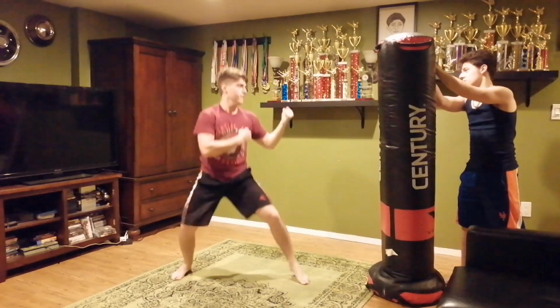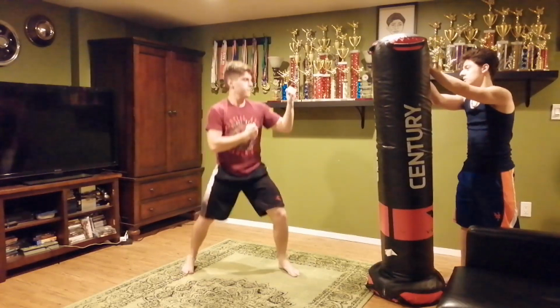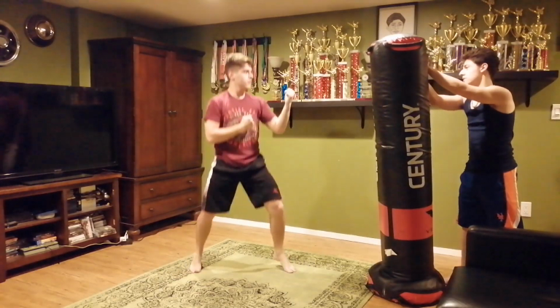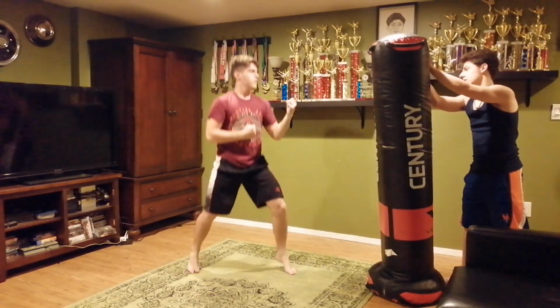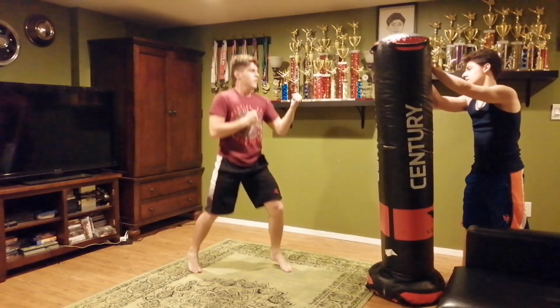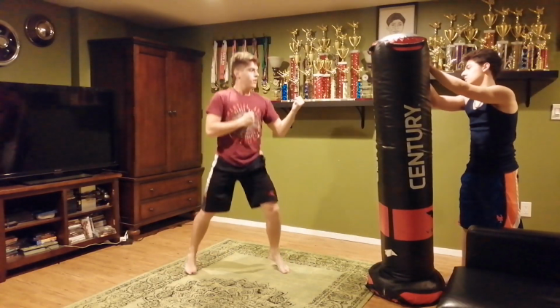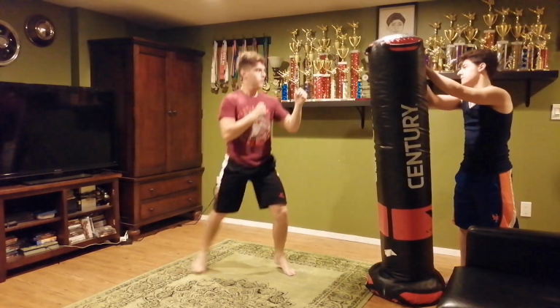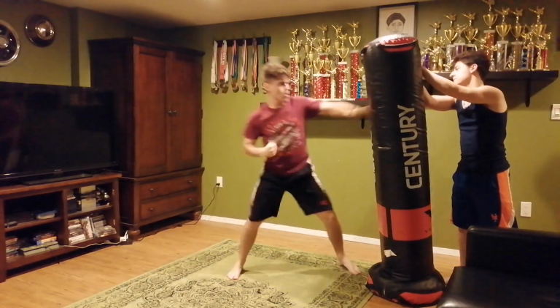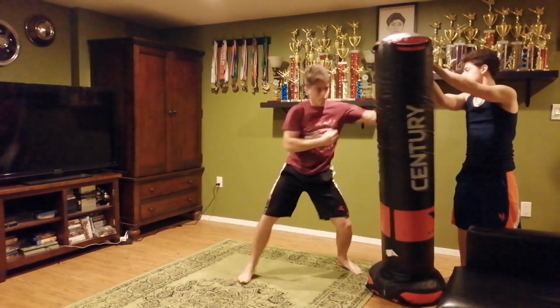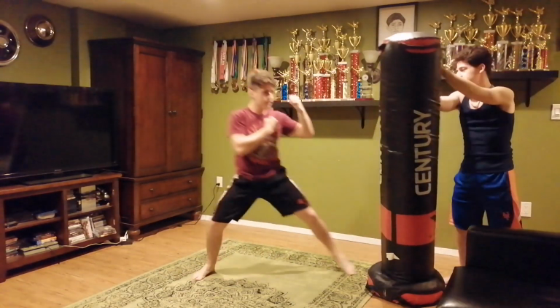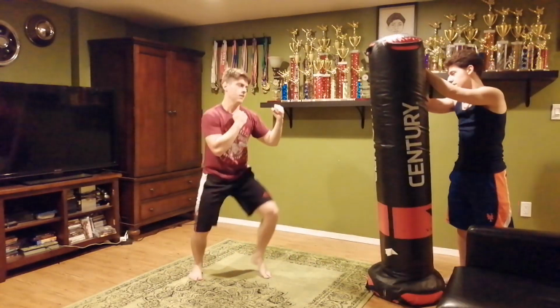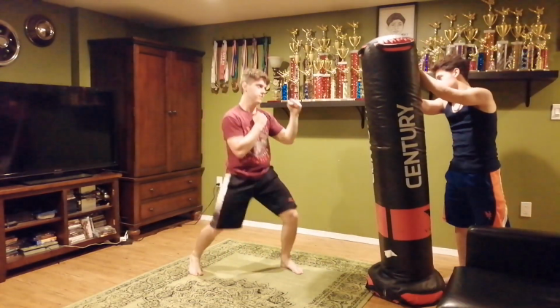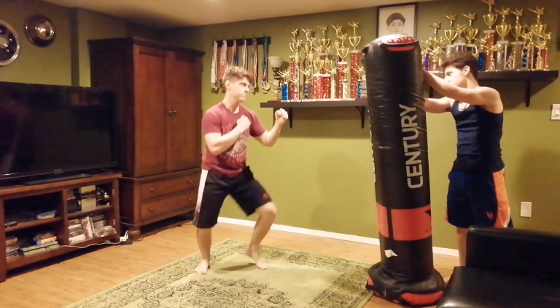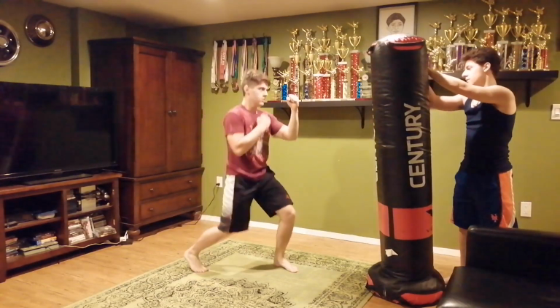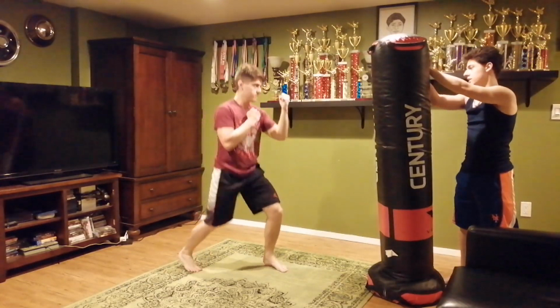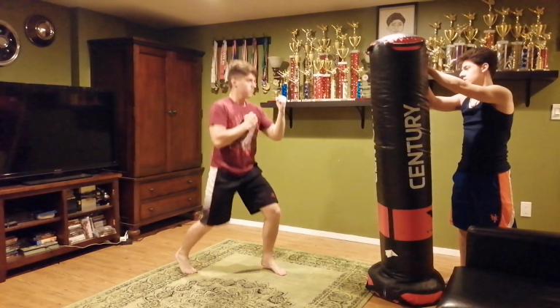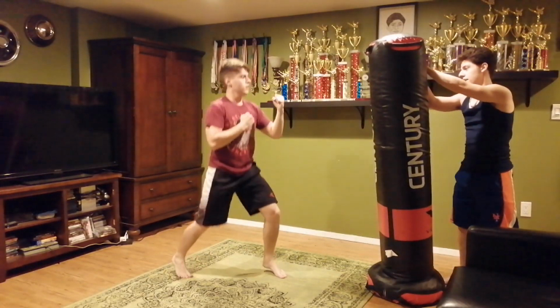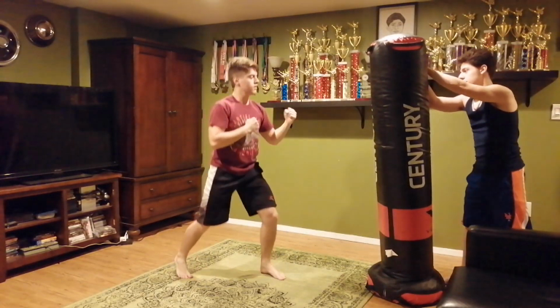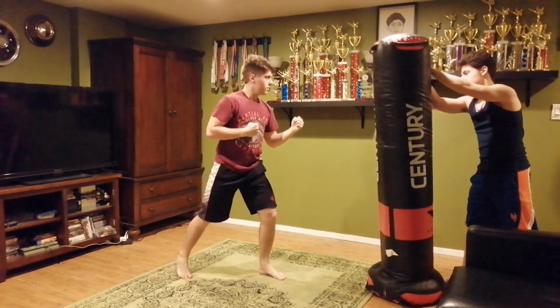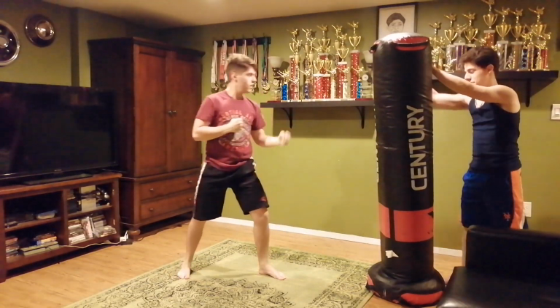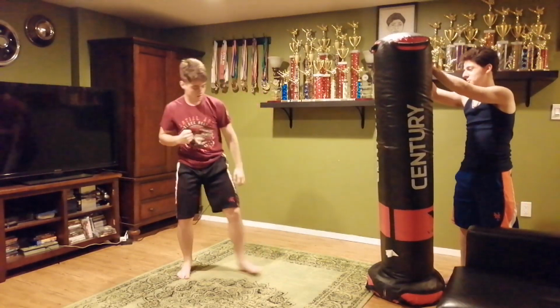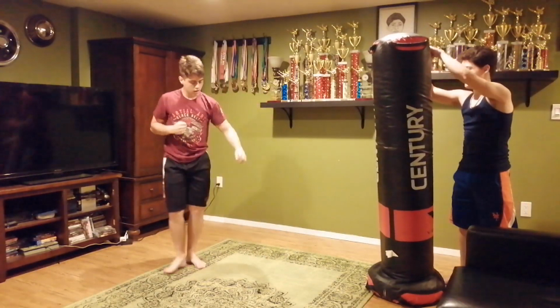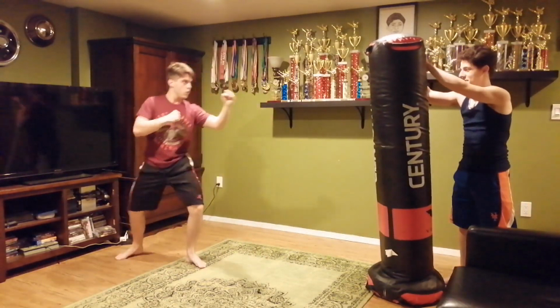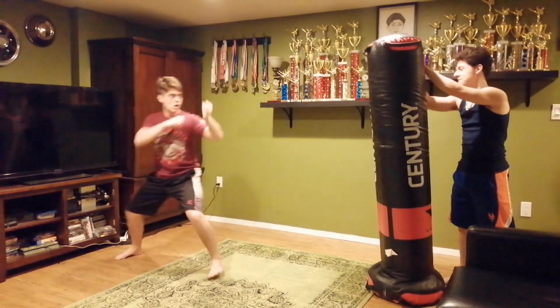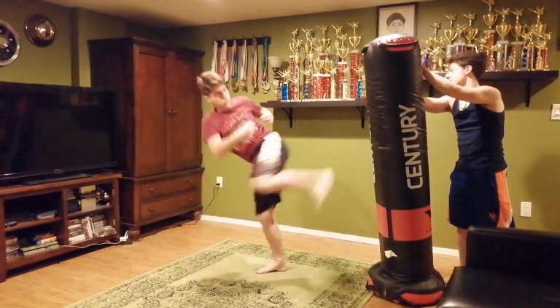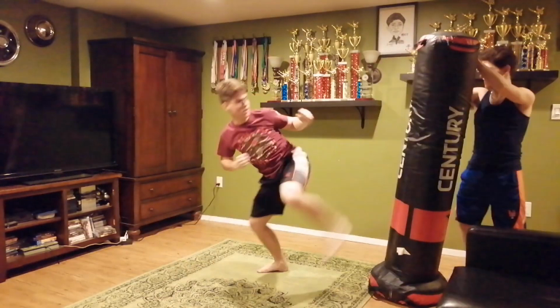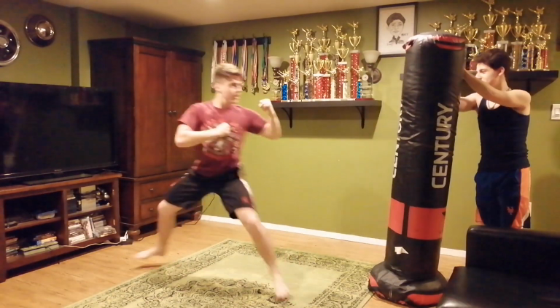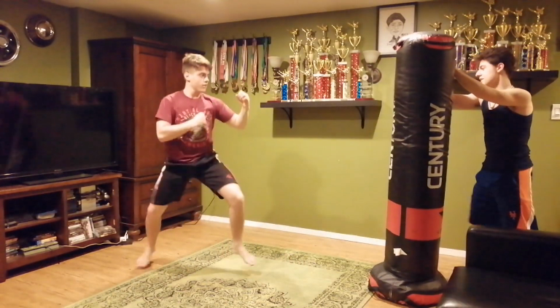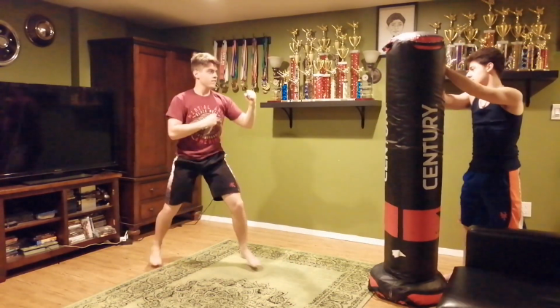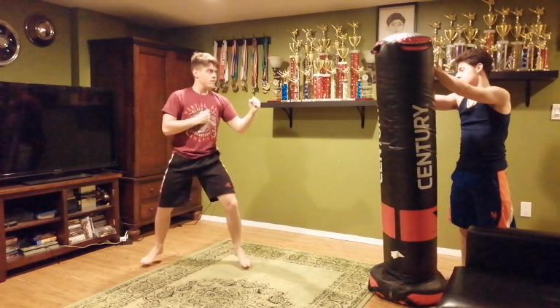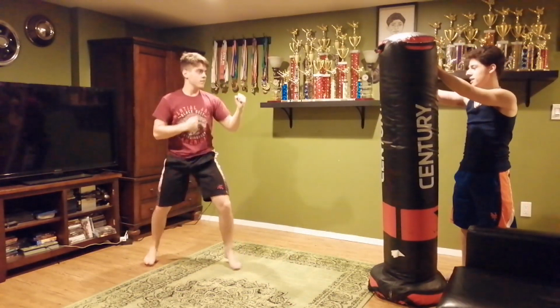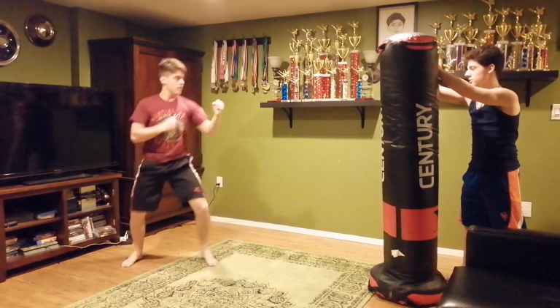Ready? Jab, cross, hook. There we go. Ready? Step back. Step back. Step back, cross your knife. There you go. Good. Ready? Step forward back, slide in front.